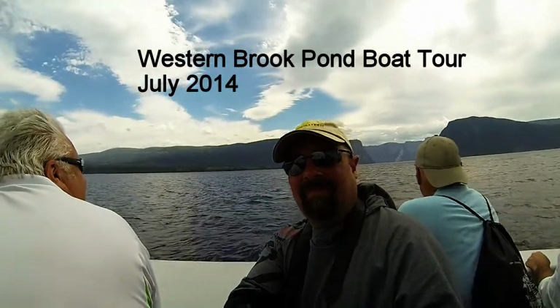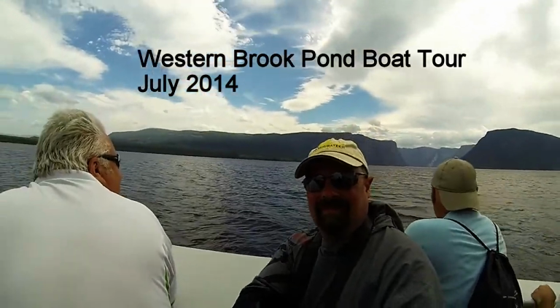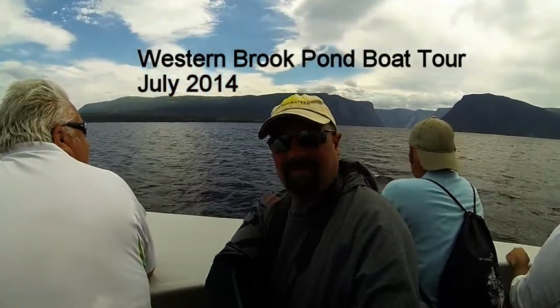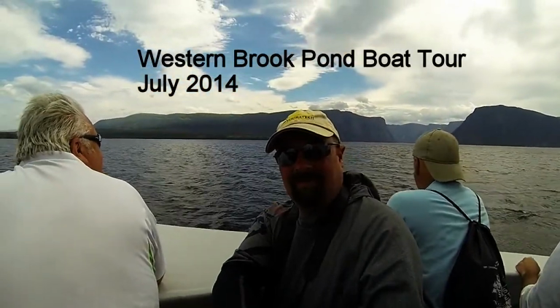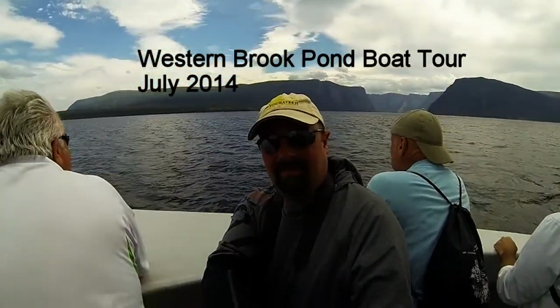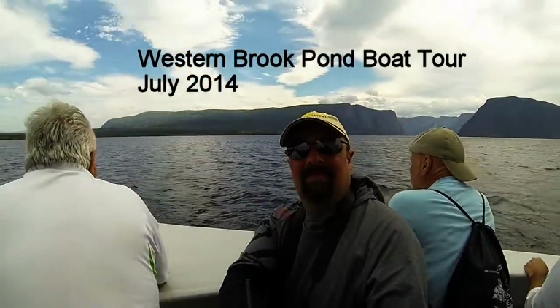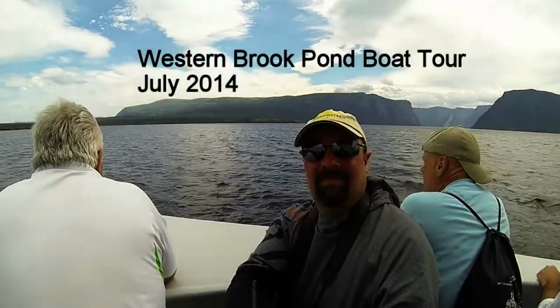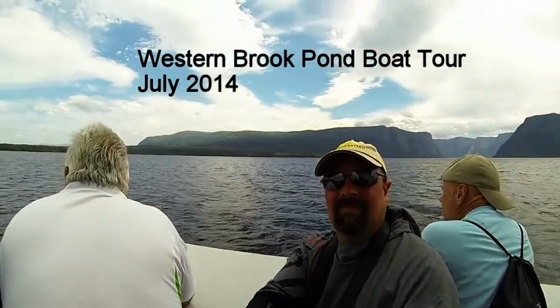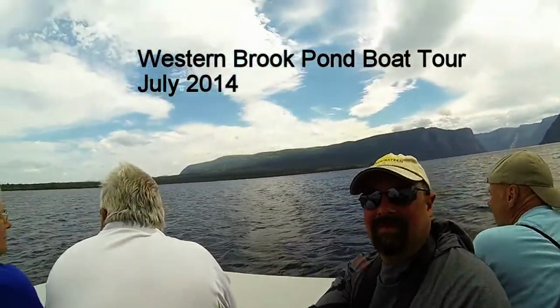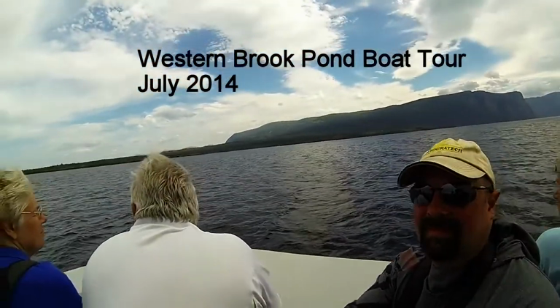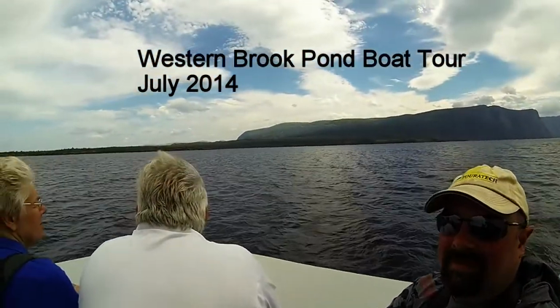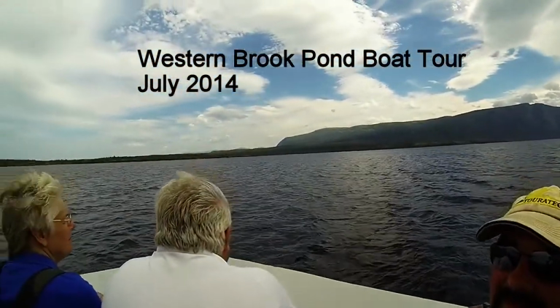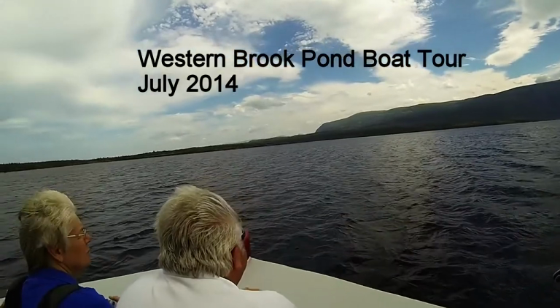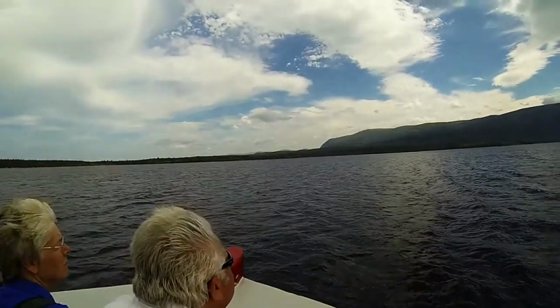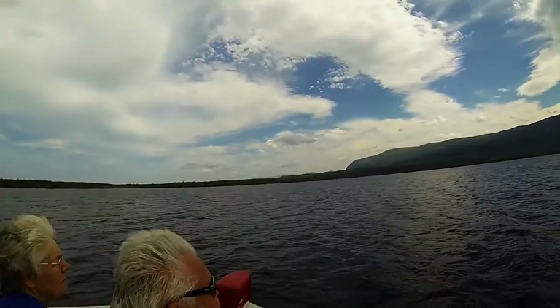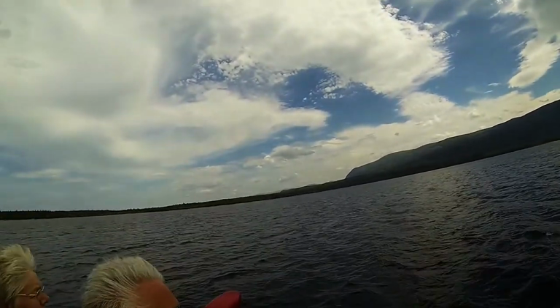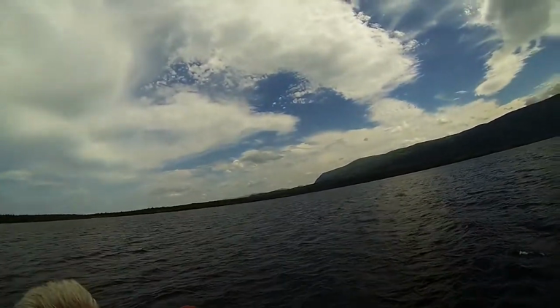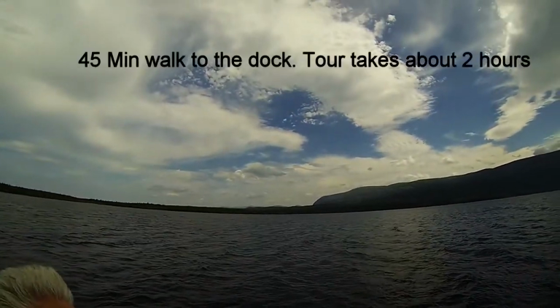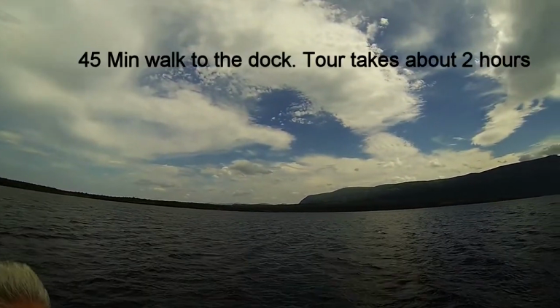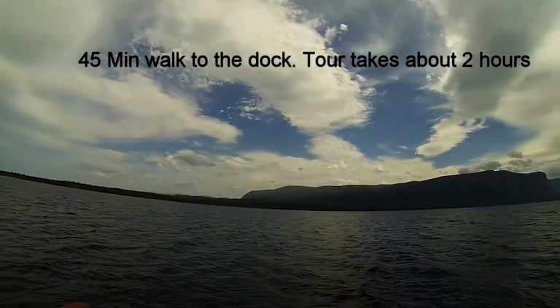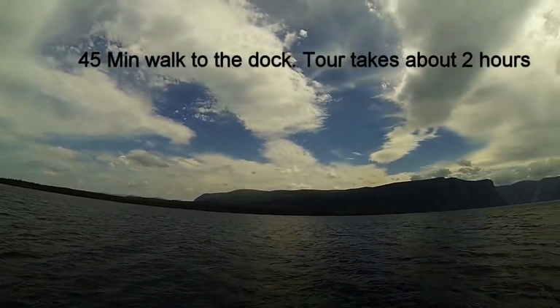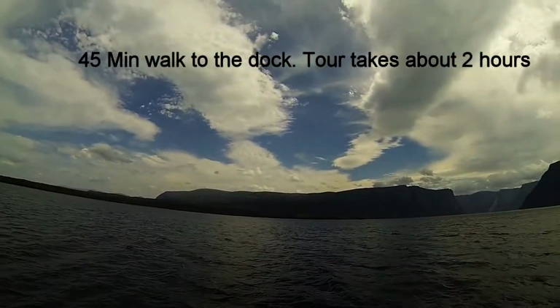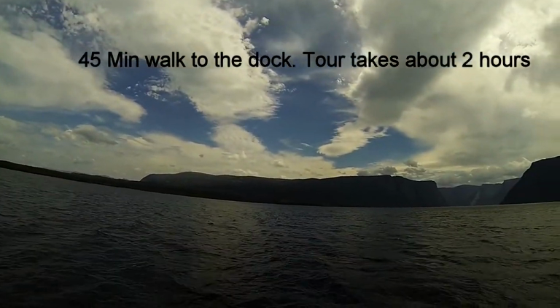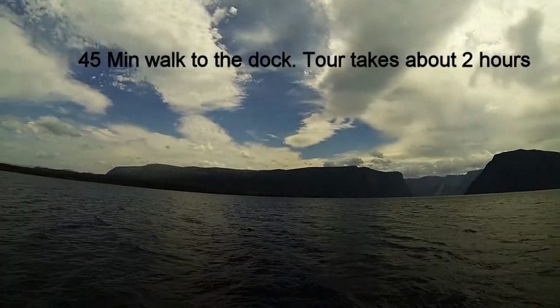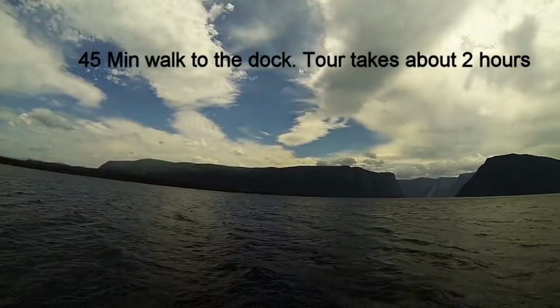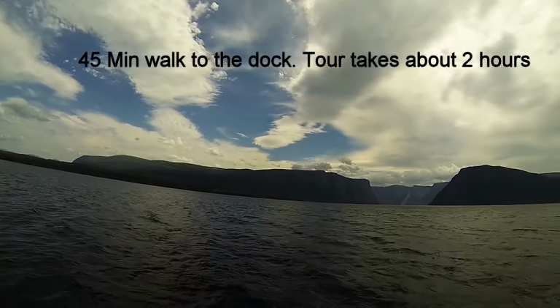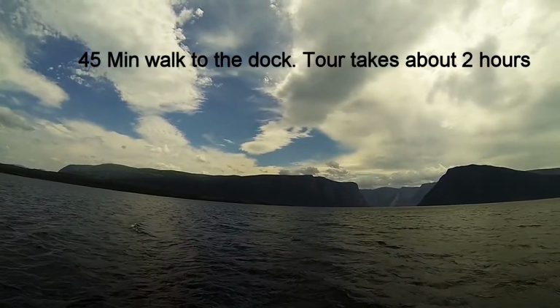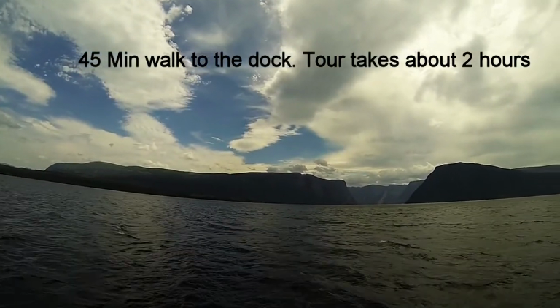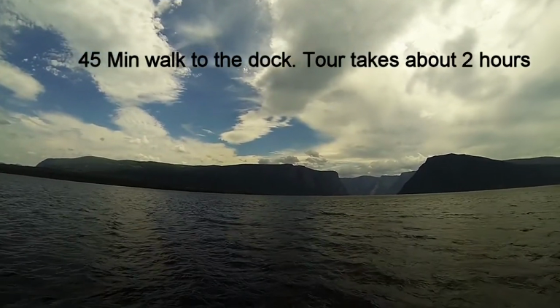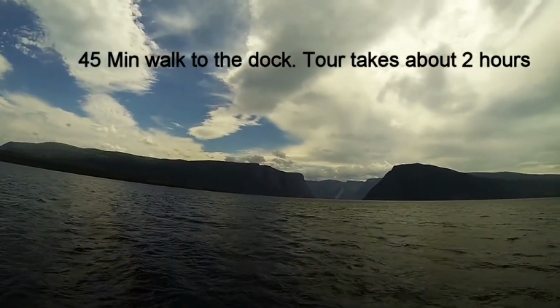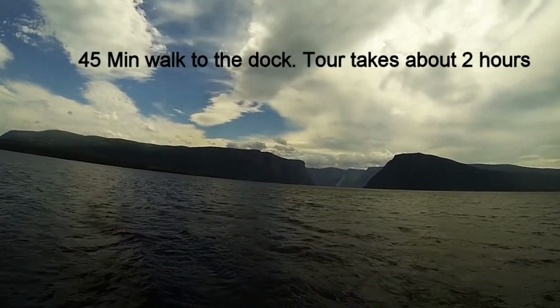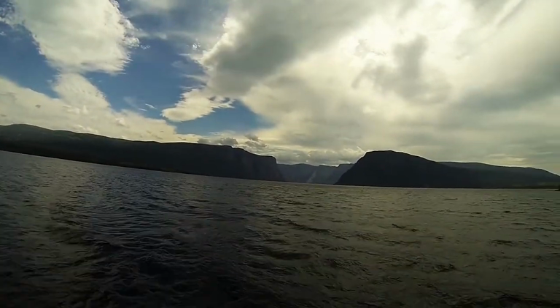Alright, our tour here today is going to run approximately 2 hours. We're going to have some running commentary on the historic and geological features that we're showing for you. And as we go up through here, if you've got any questions whatsoever, please don't hesitate to ask.